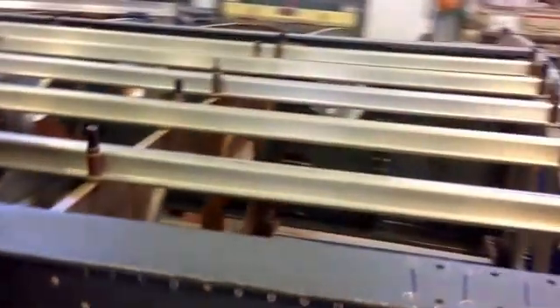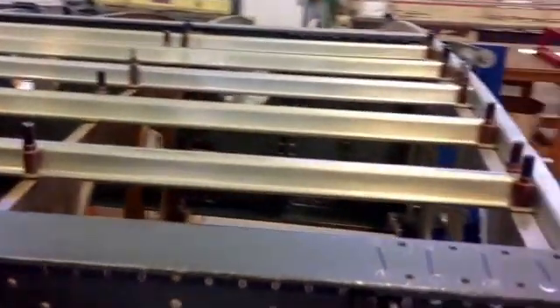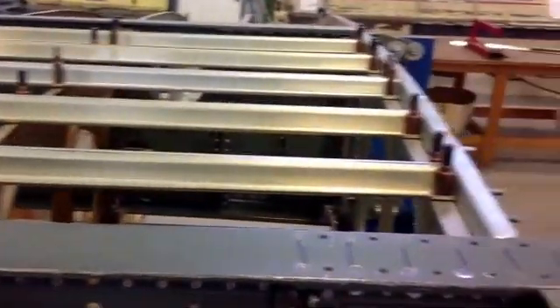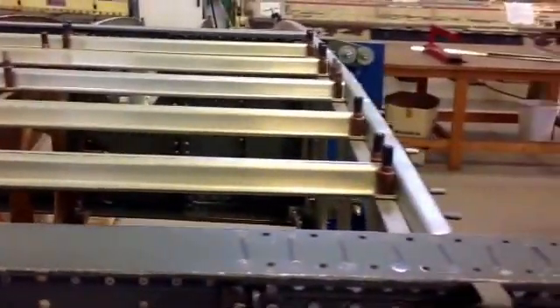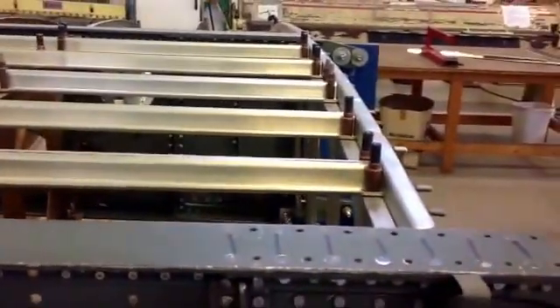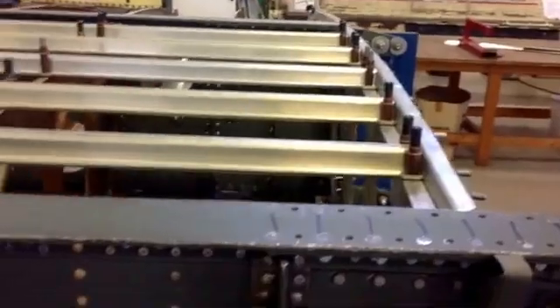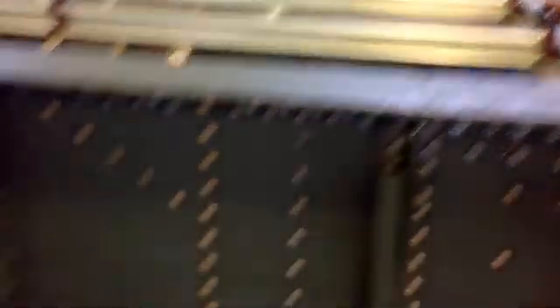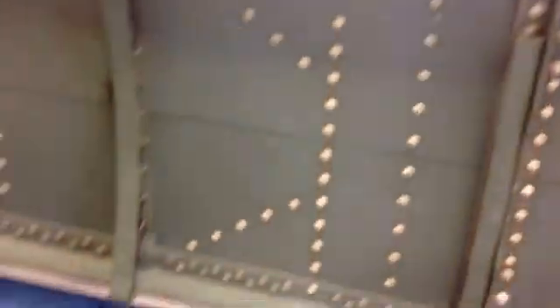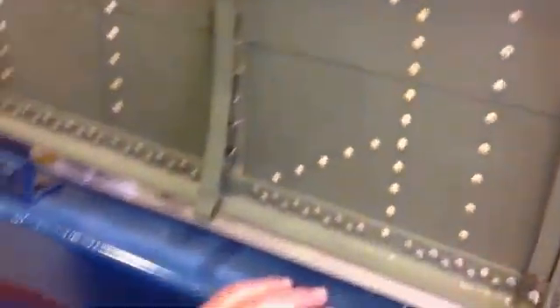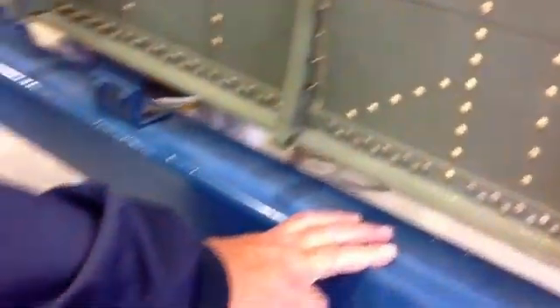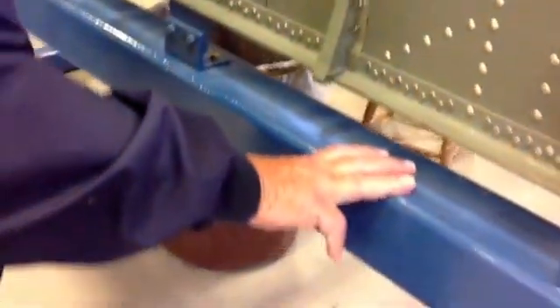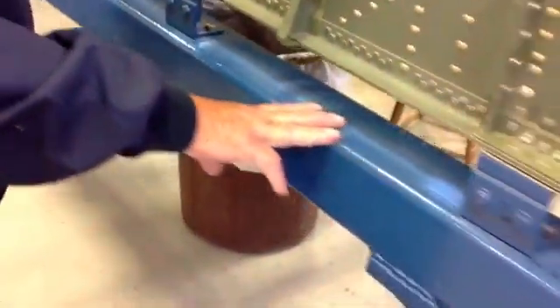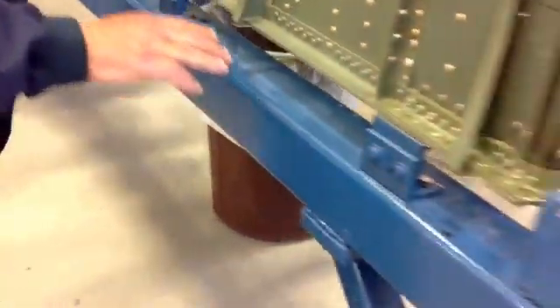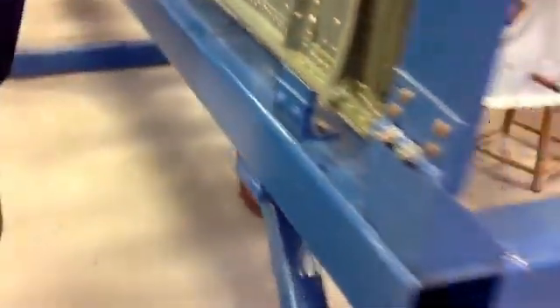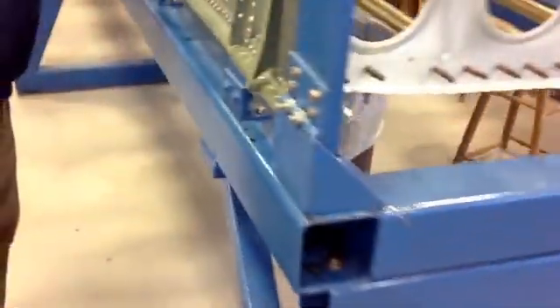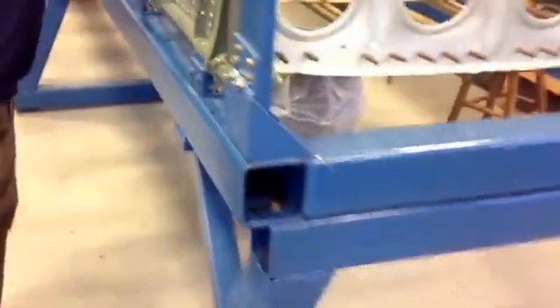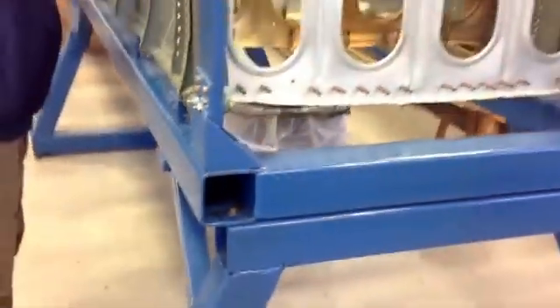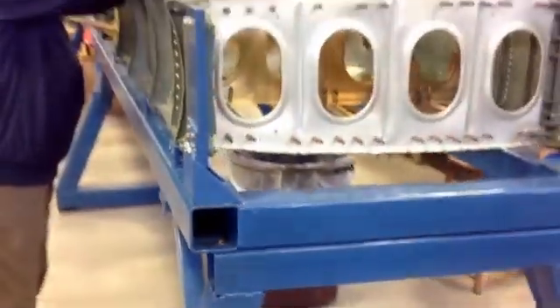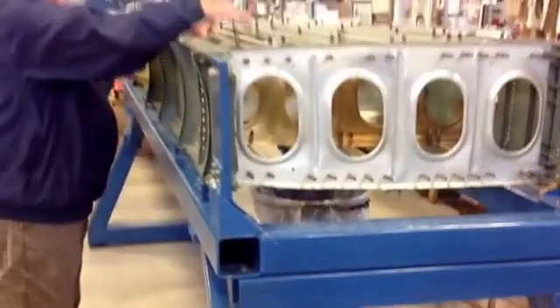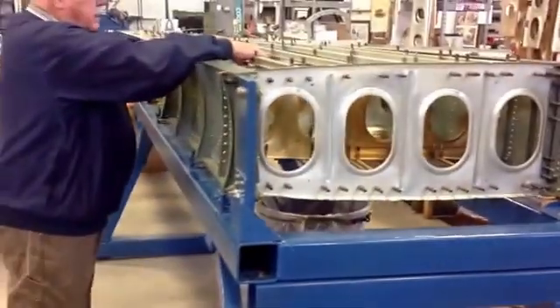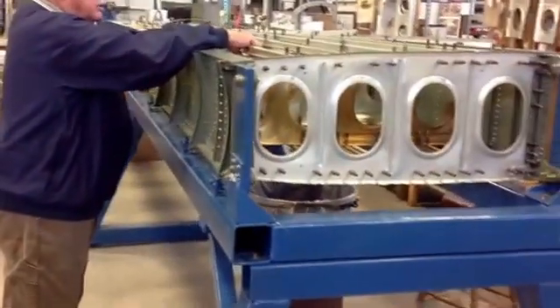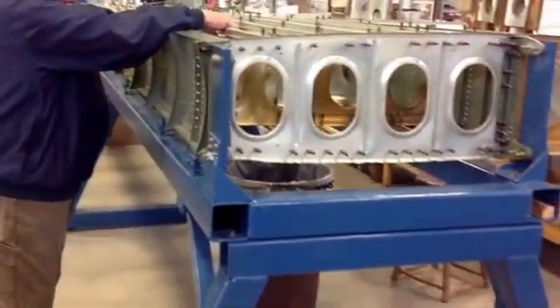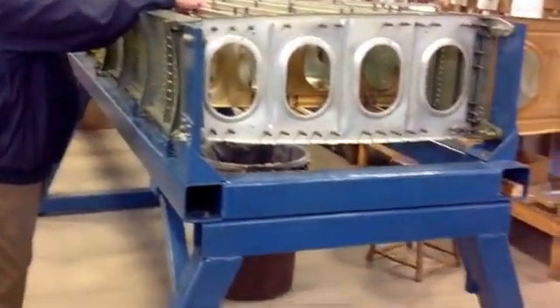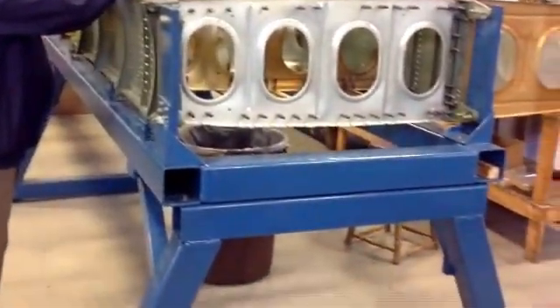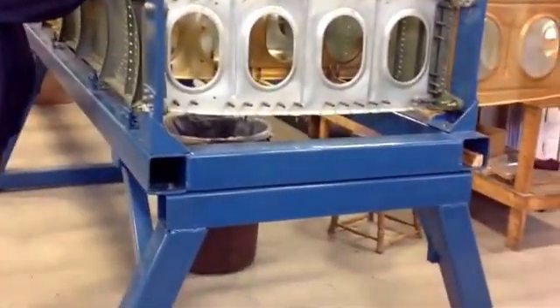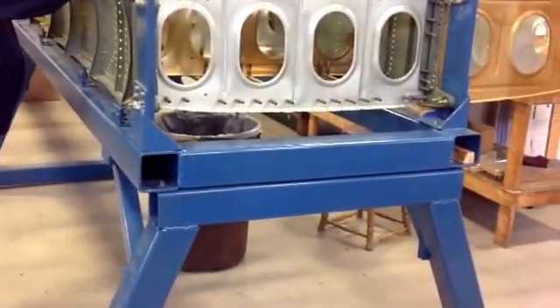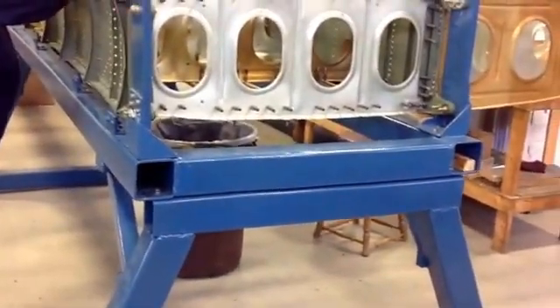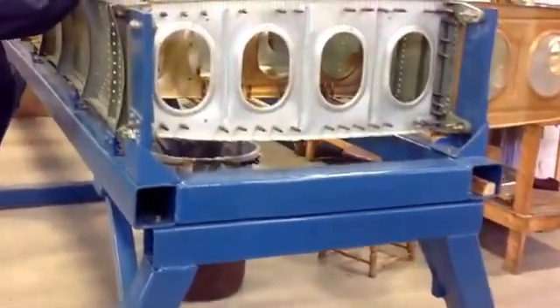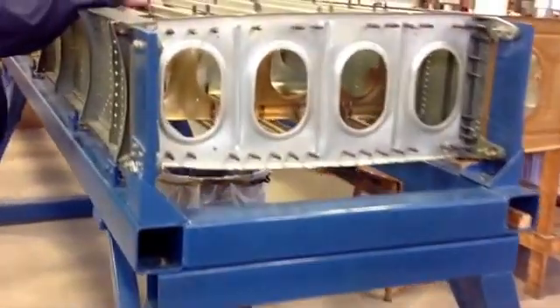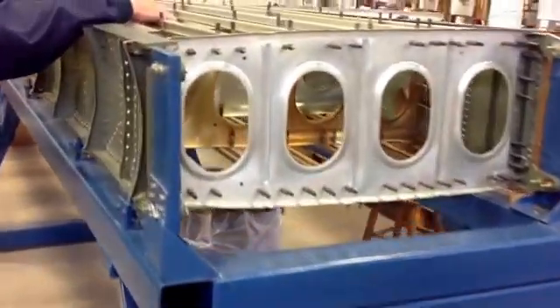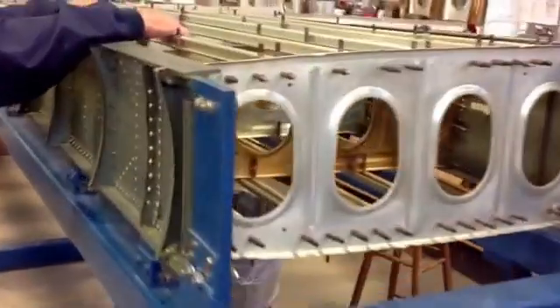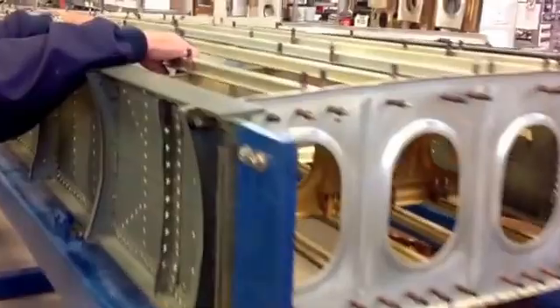So we had to build this jig, and then we'll build the other one. We've already got the parts pretty much made, so the second one hopefully will be easier than the first one, and we'll make two of these.